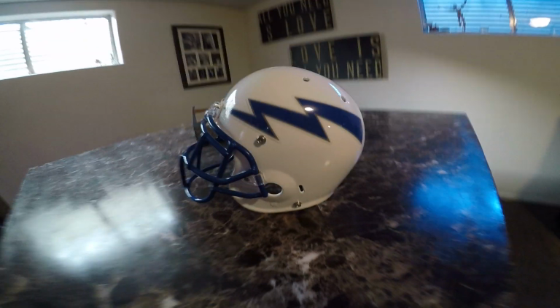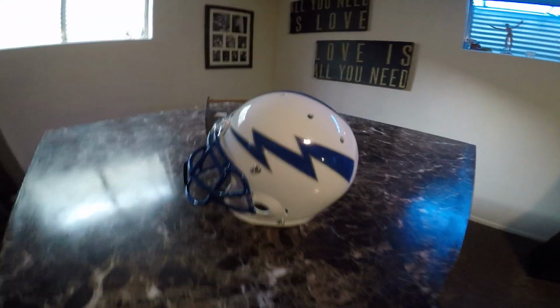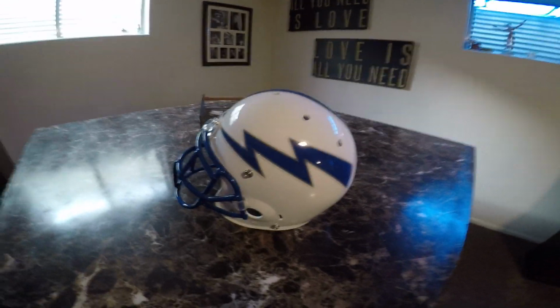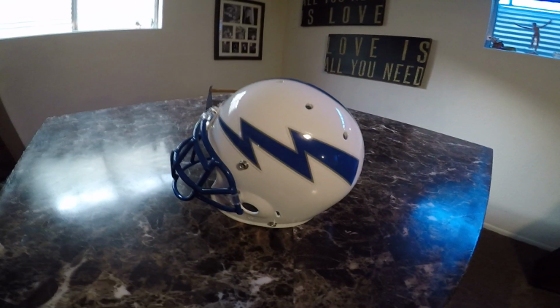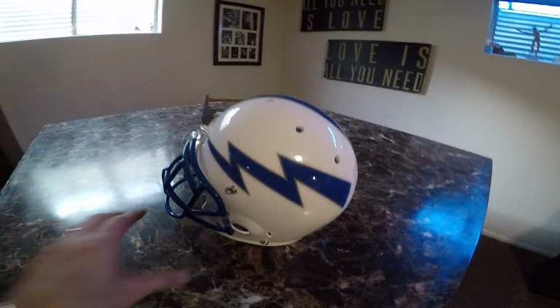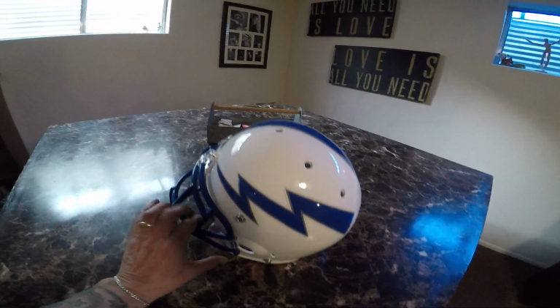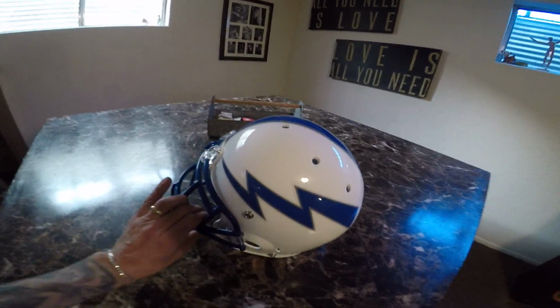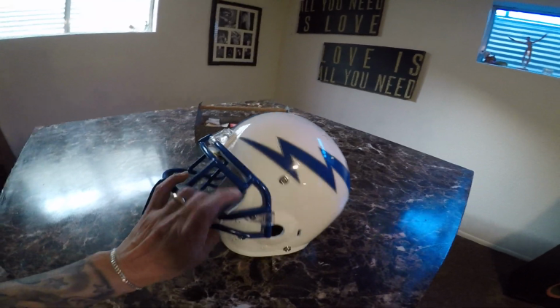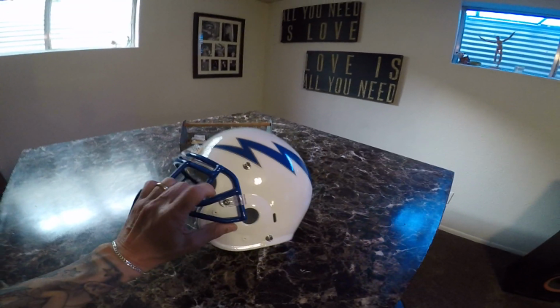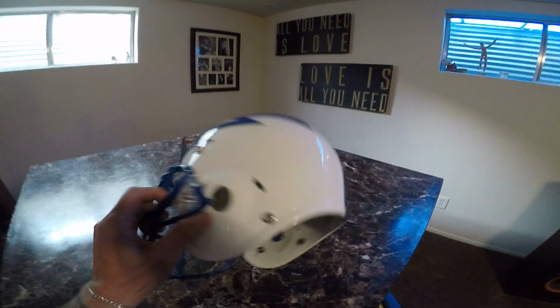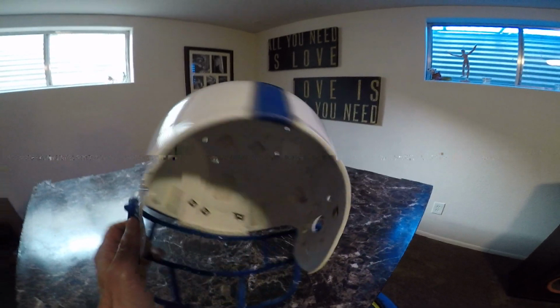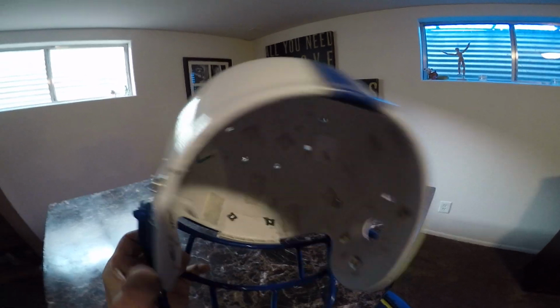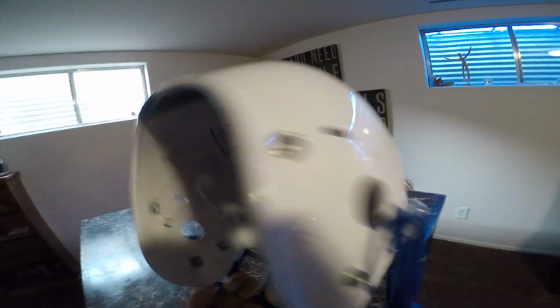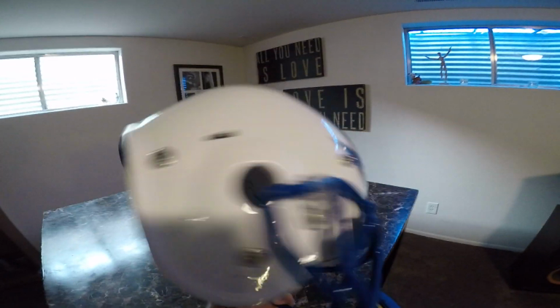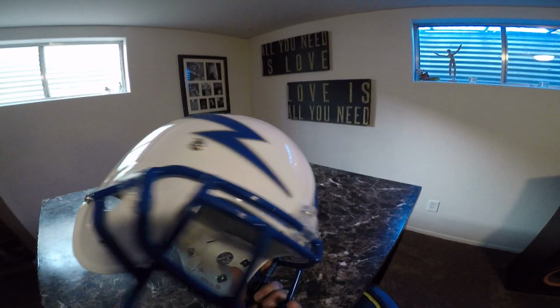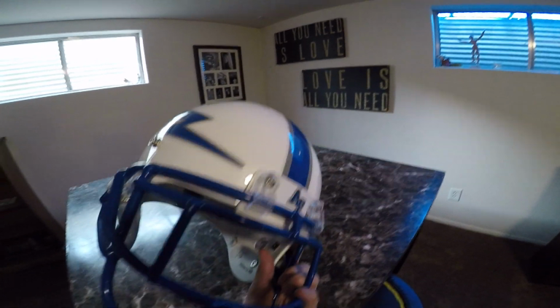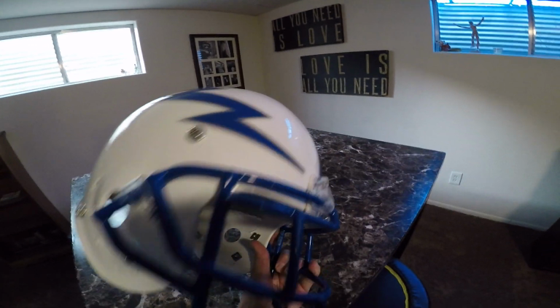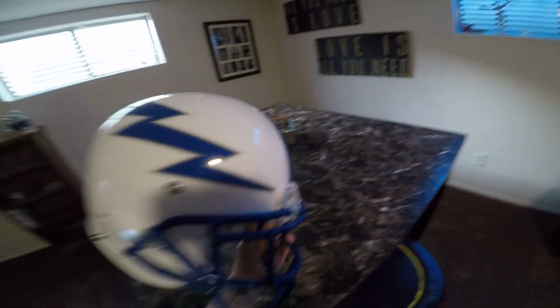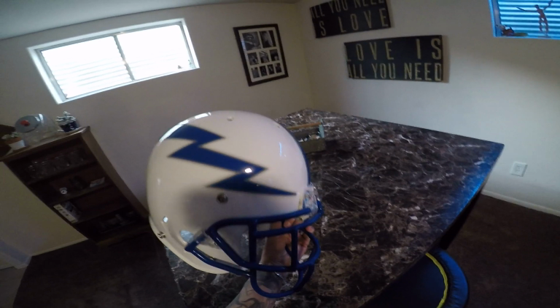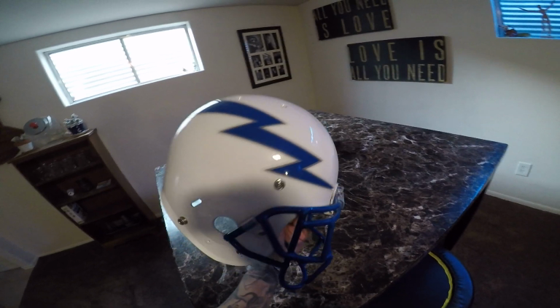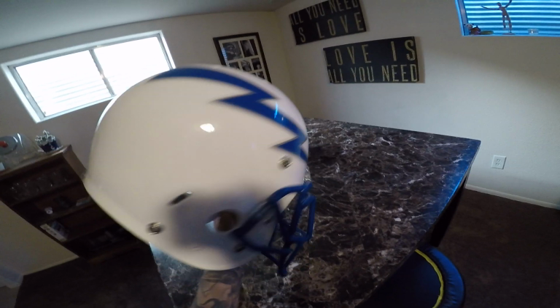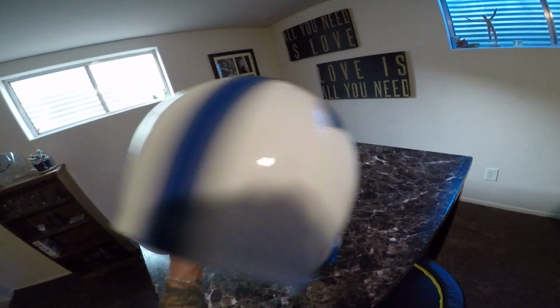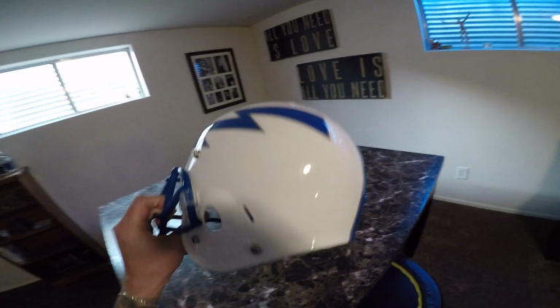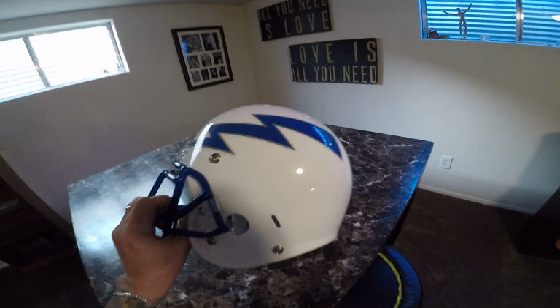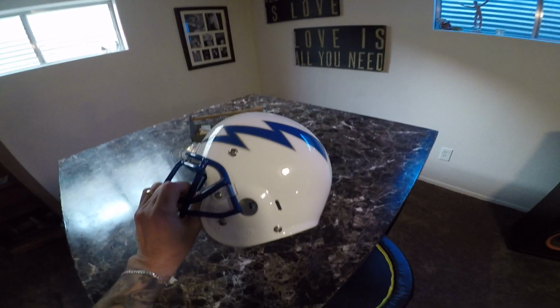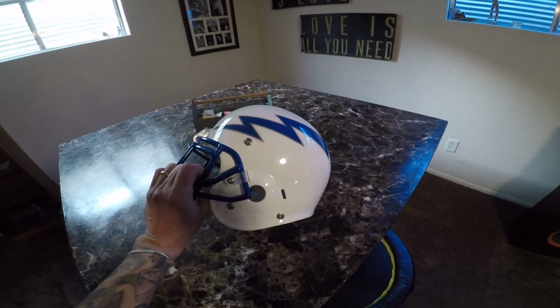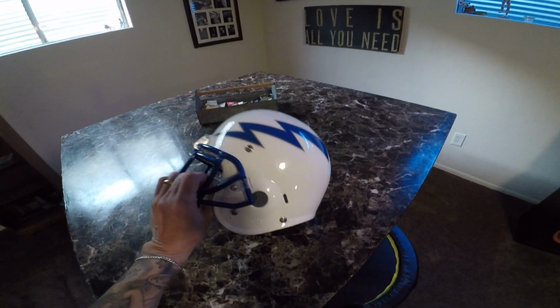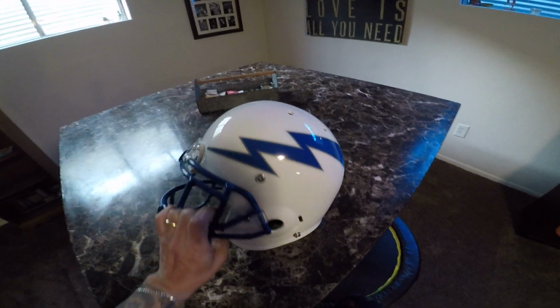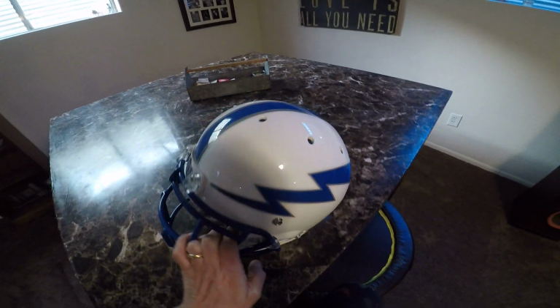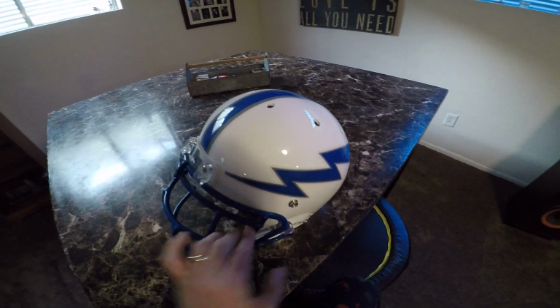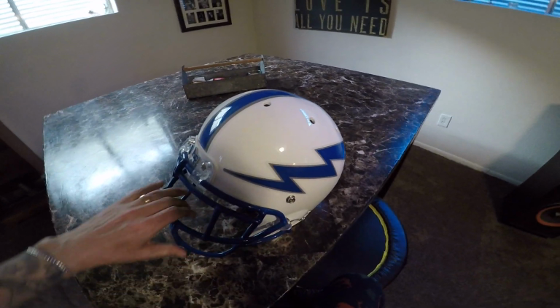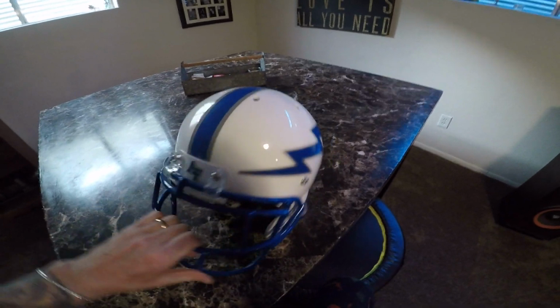When I retired from the Air Force in 2018, a year and a half ago, I treated myself to this actual game Air Force Falcon's helmet.